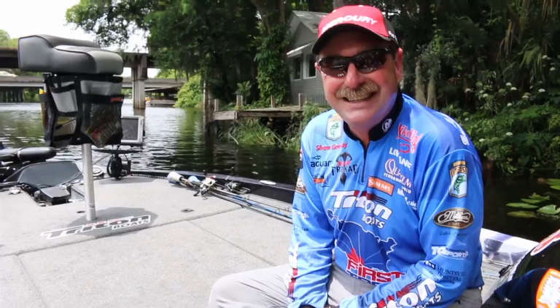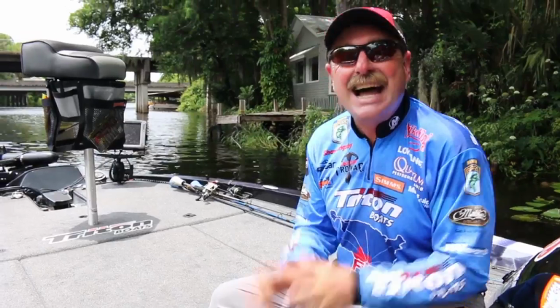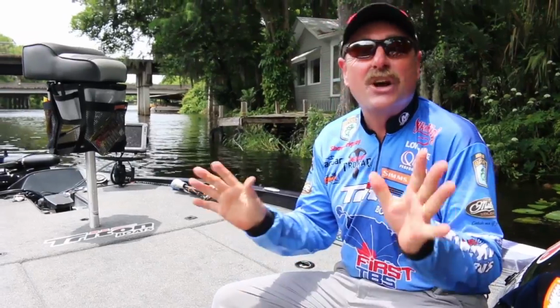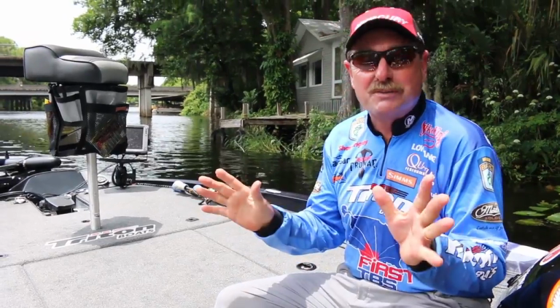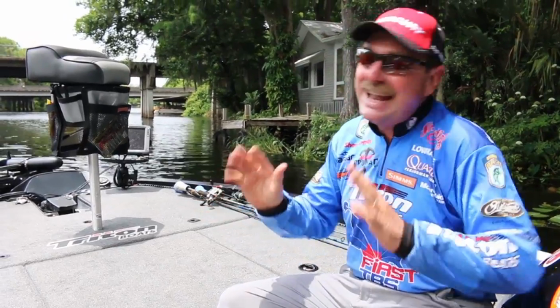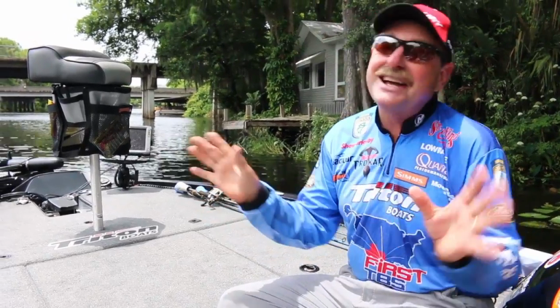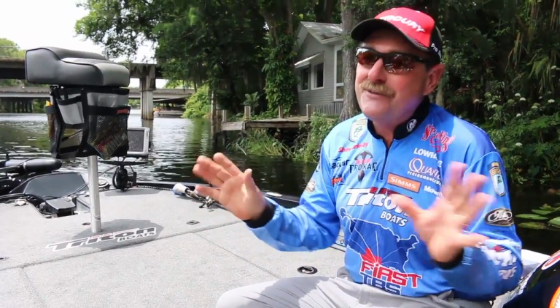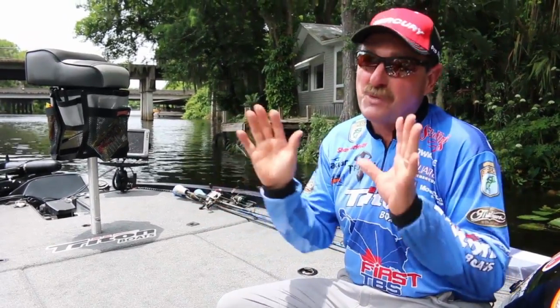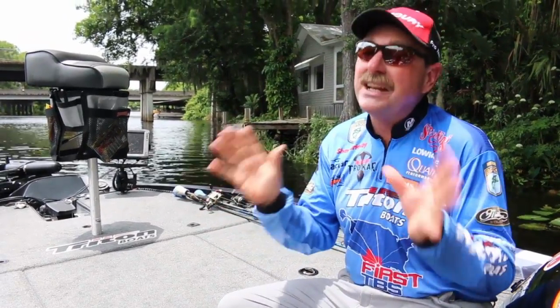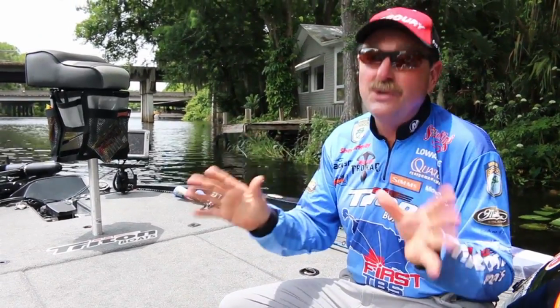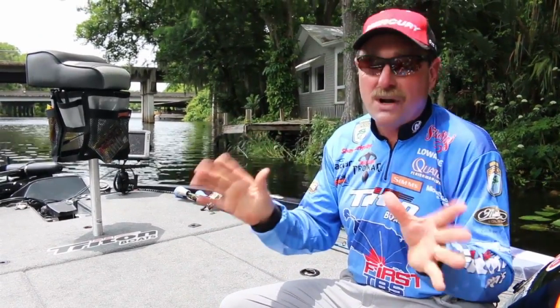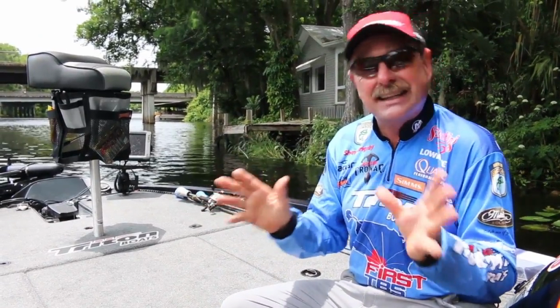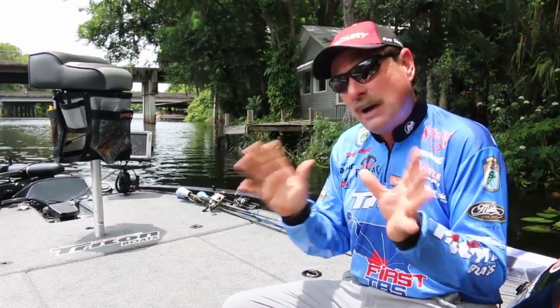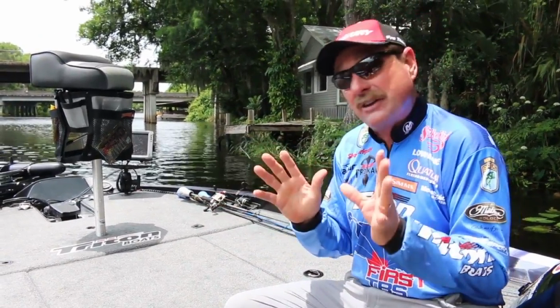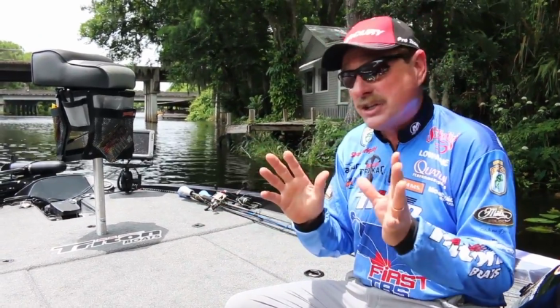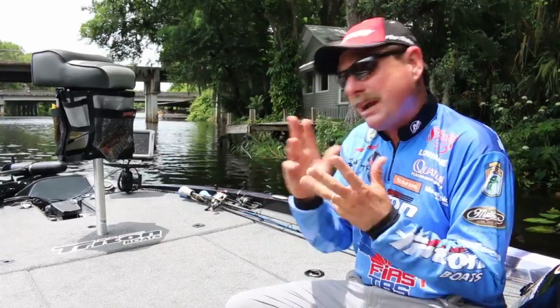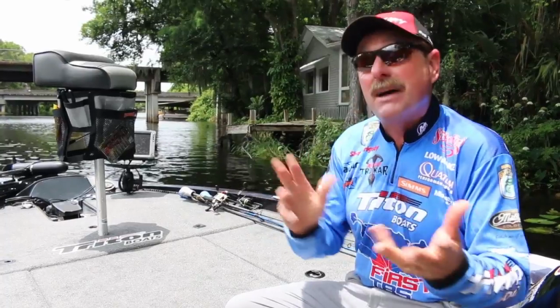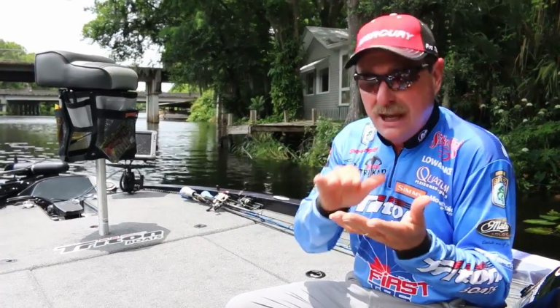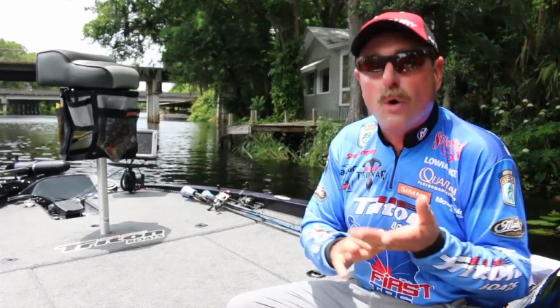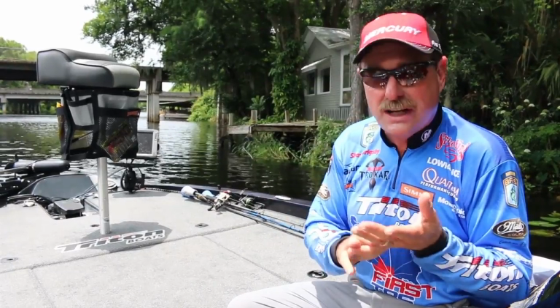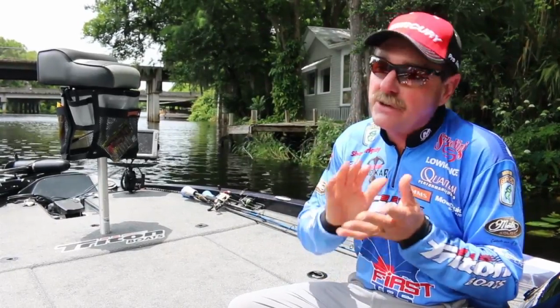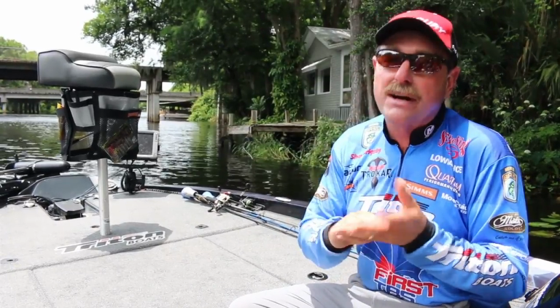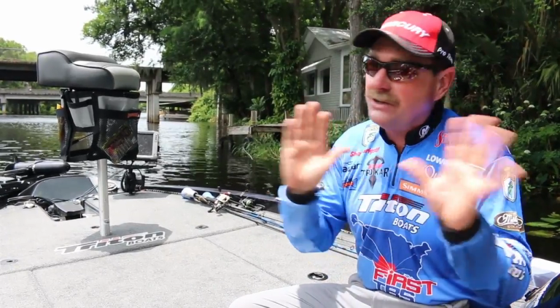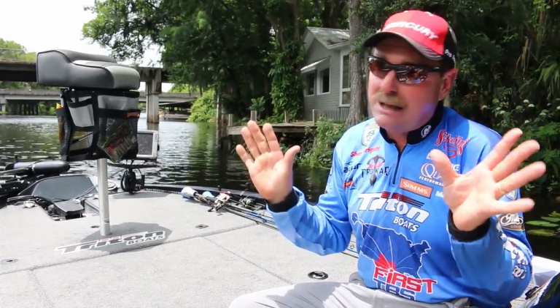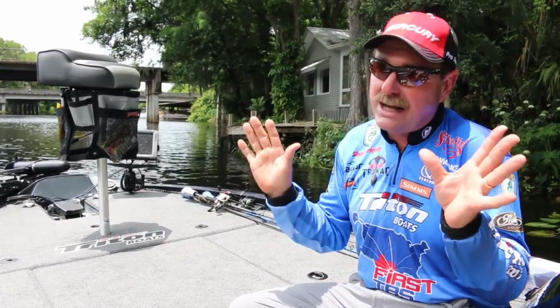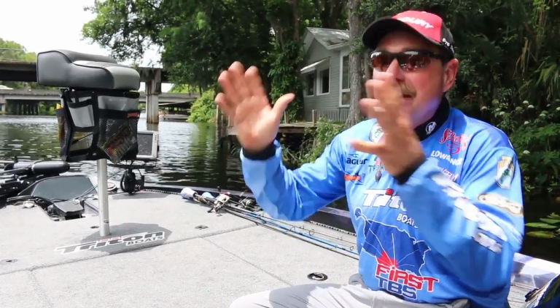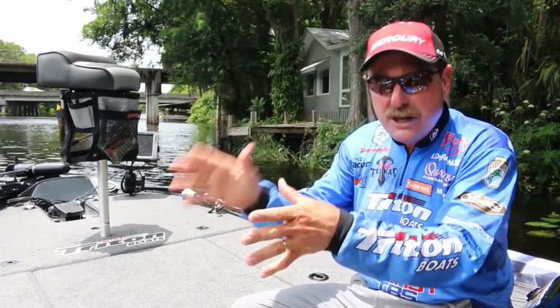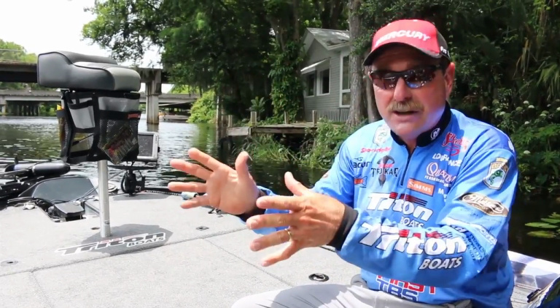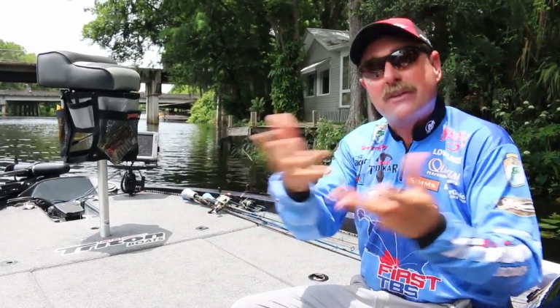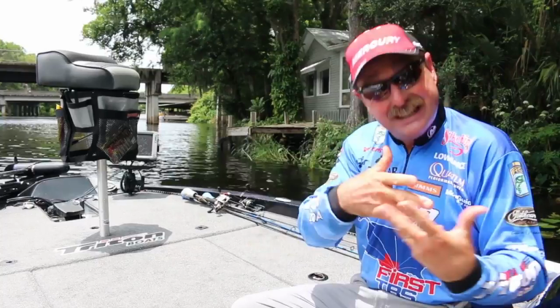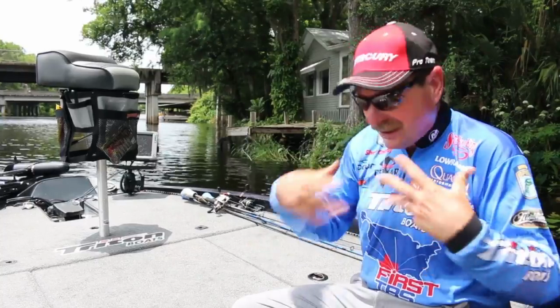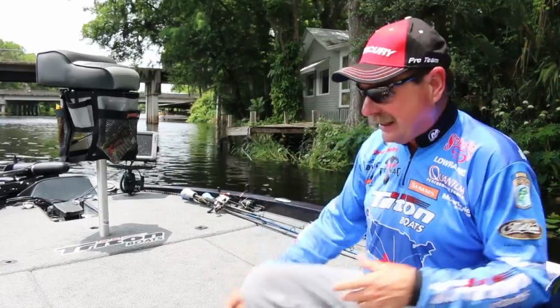Hi, I'm Shaw Grigsby. Every now and then you find a really cool product that can help you out in your fishing. What I mean by that is organization. If you're organized you get a lot more time fishing rather than dealing with little things.